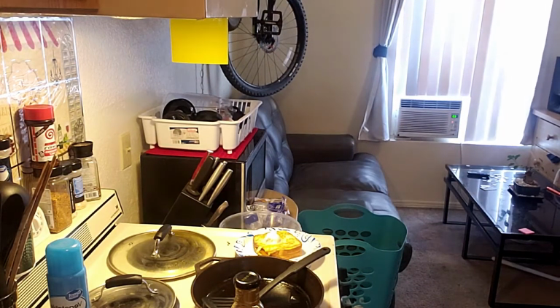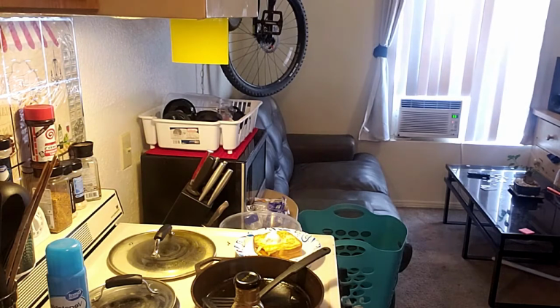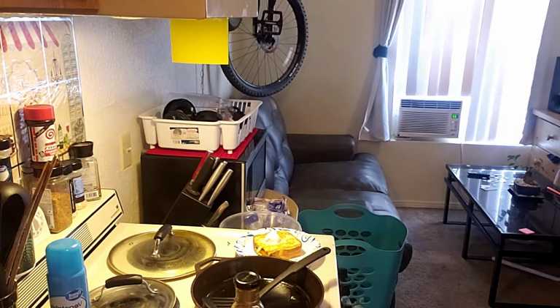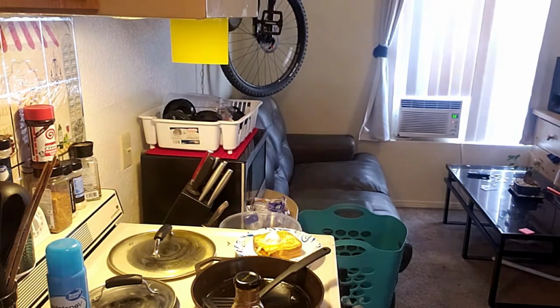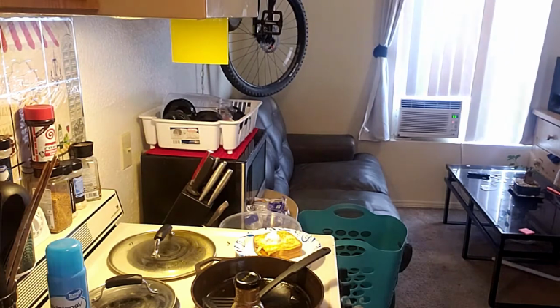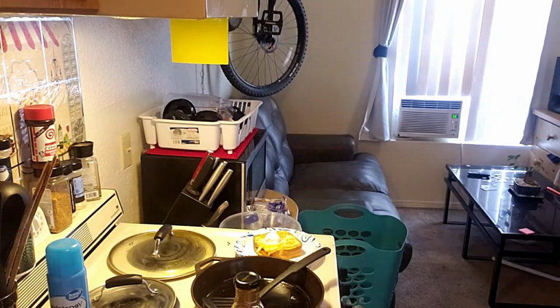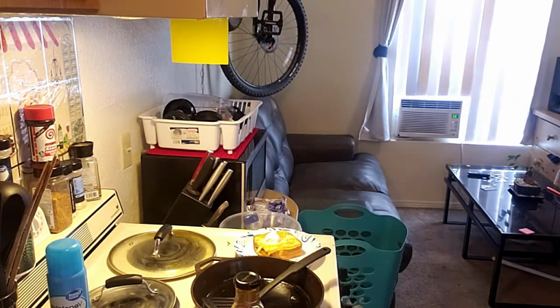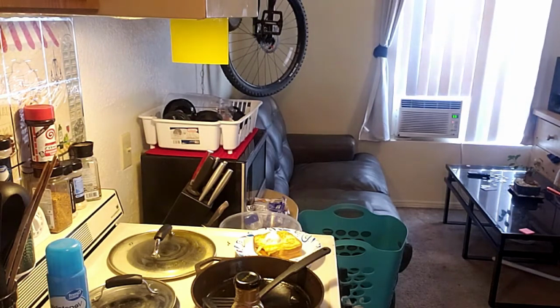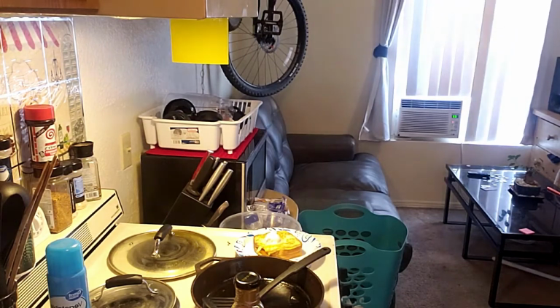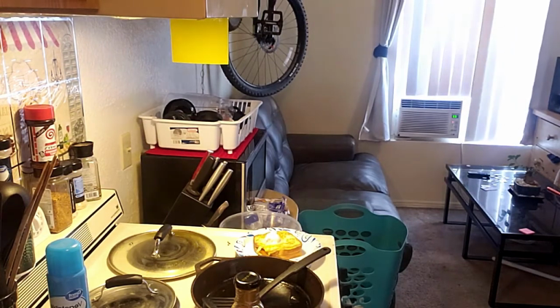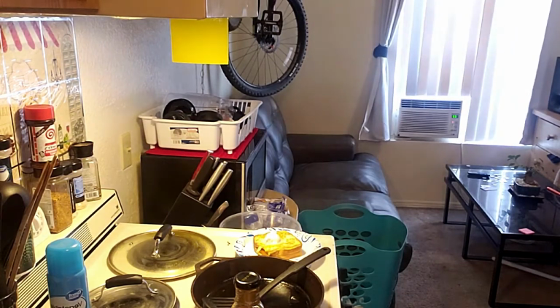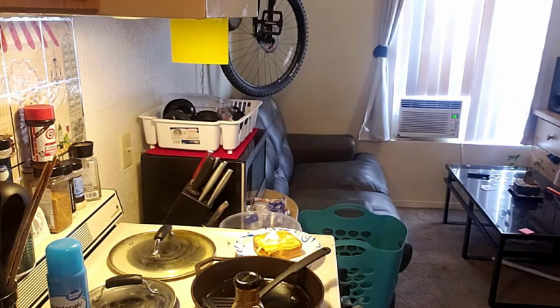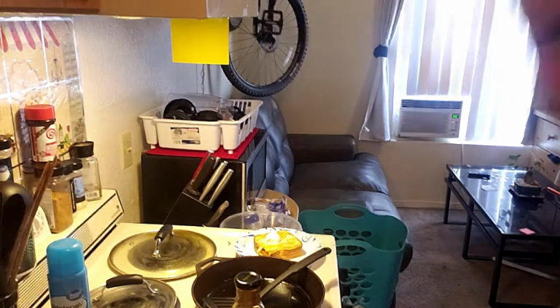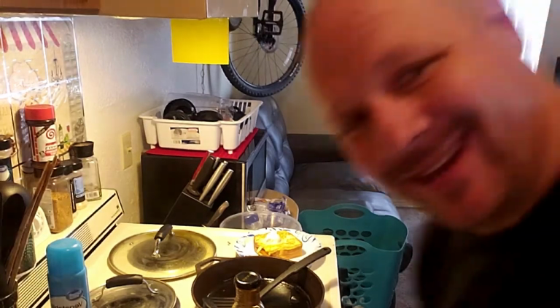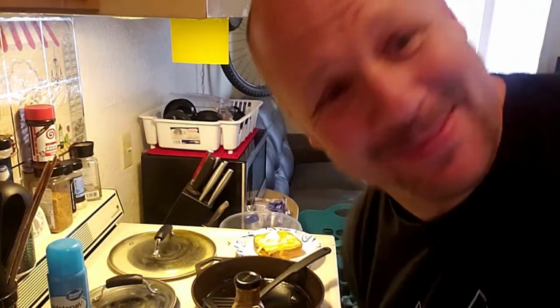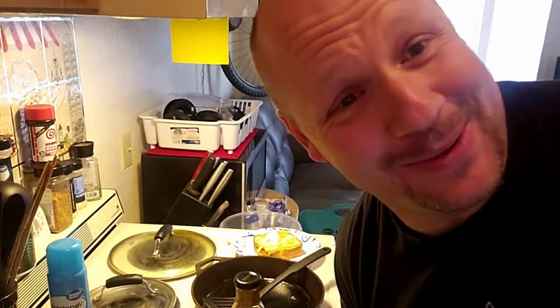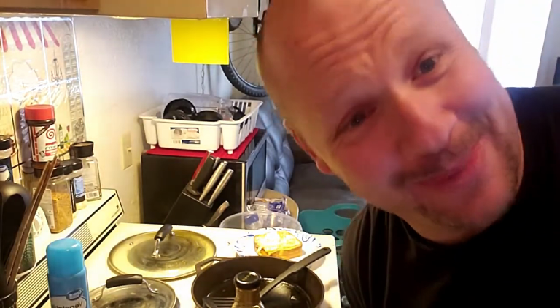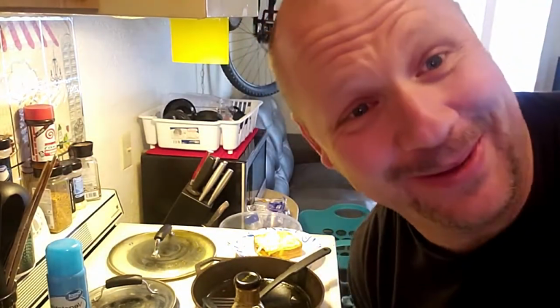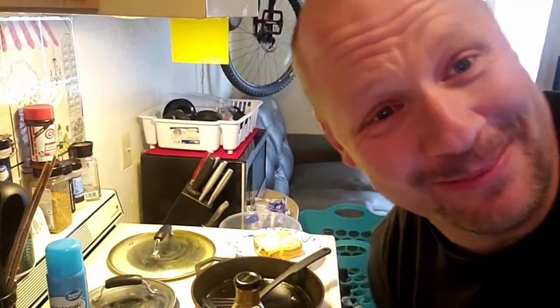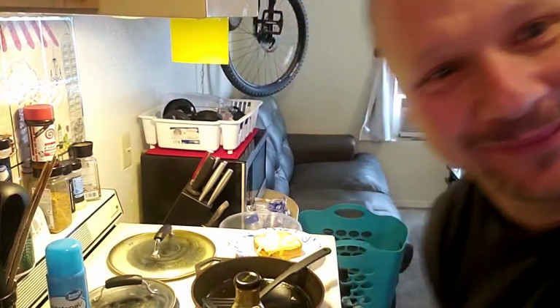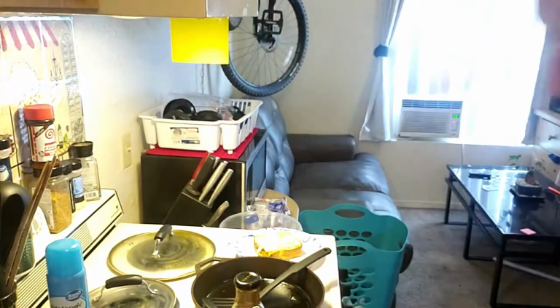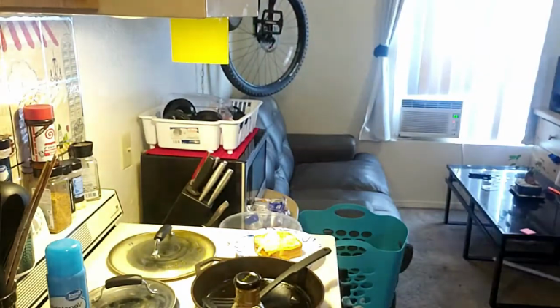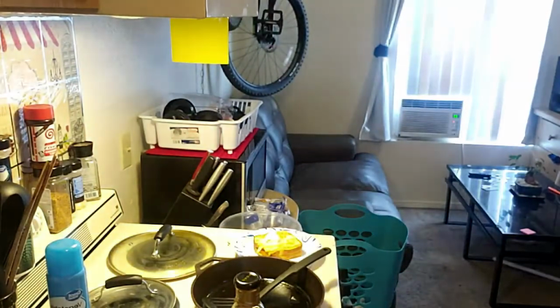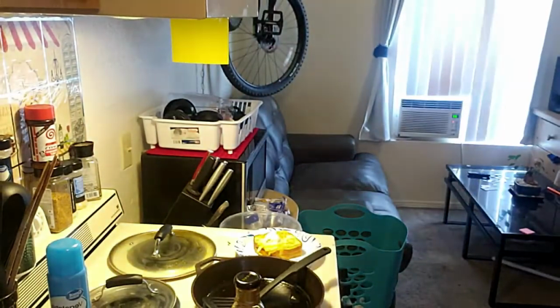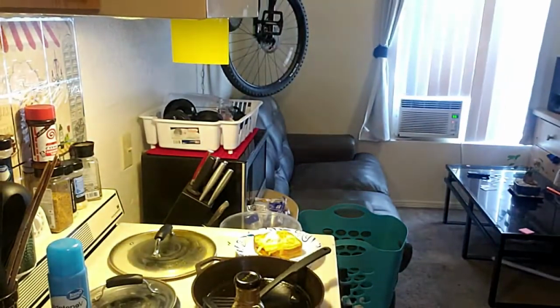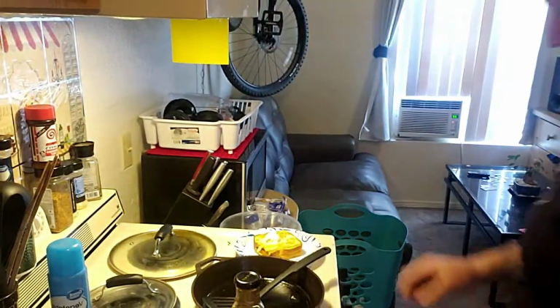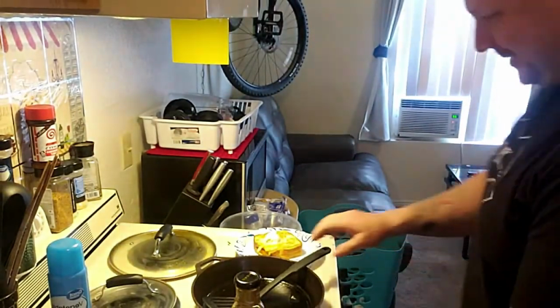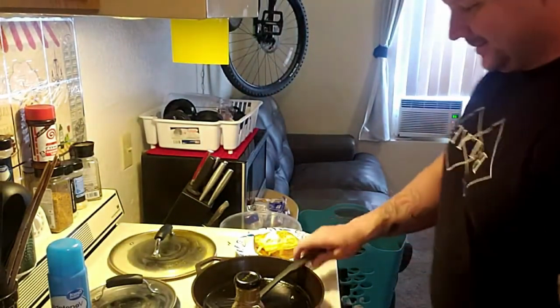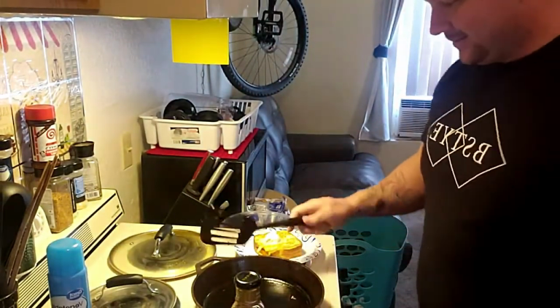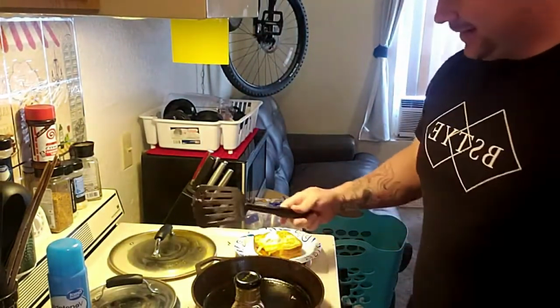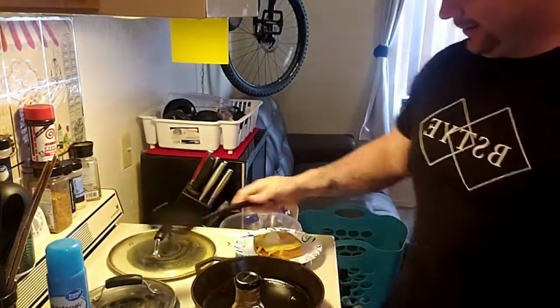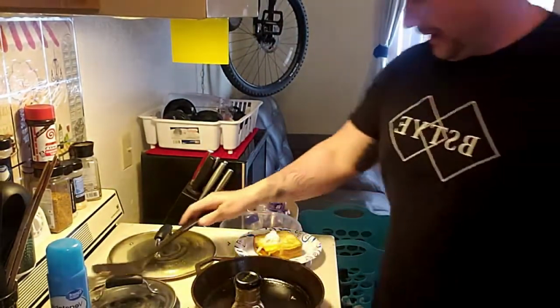You know what I notice when you go low carb — you start putting butter in your mouth randomly. What the hell, why are you doing that?